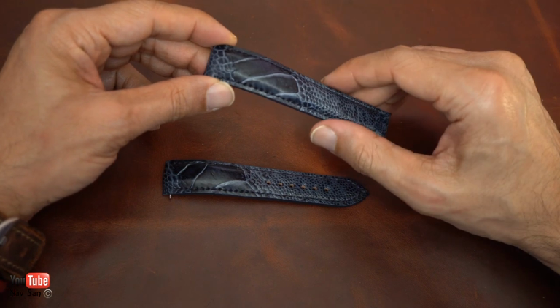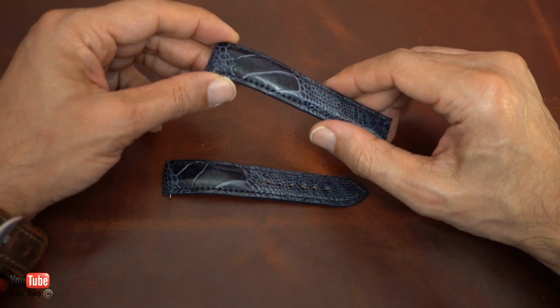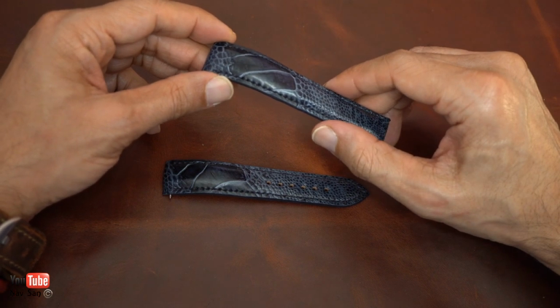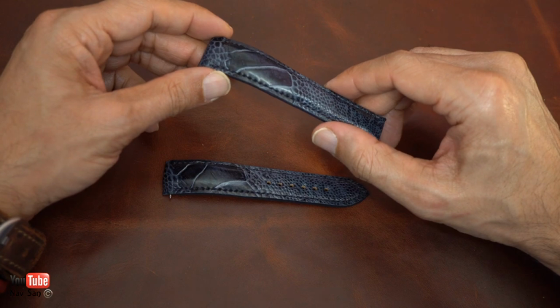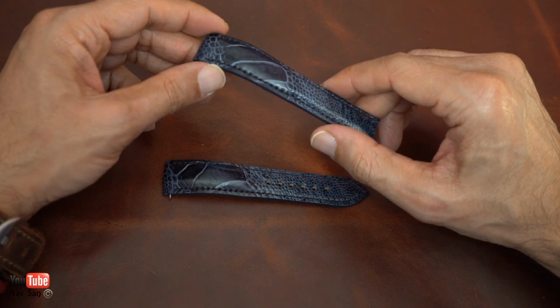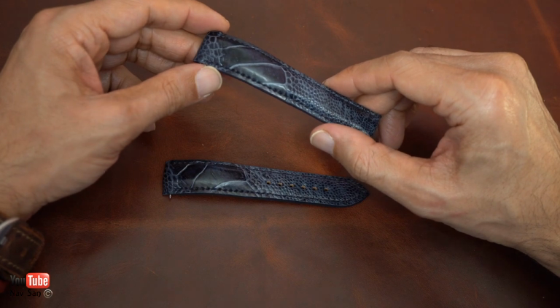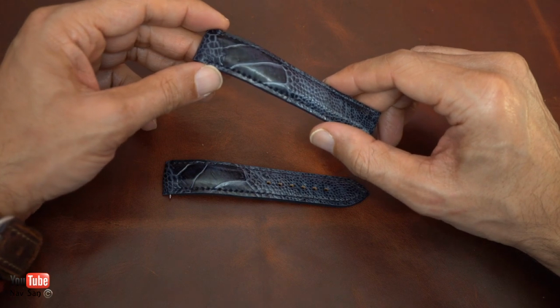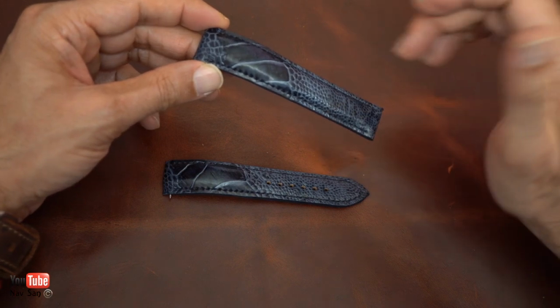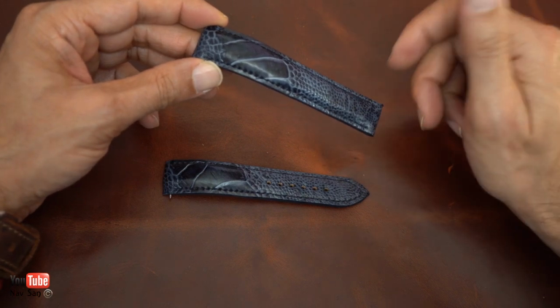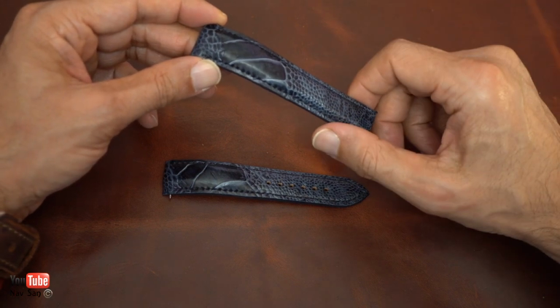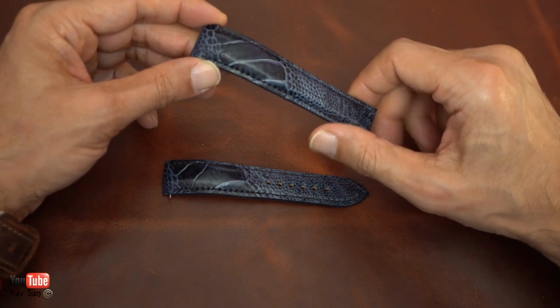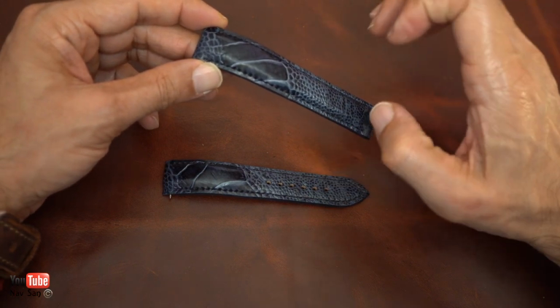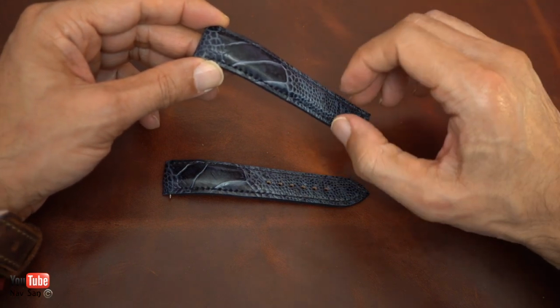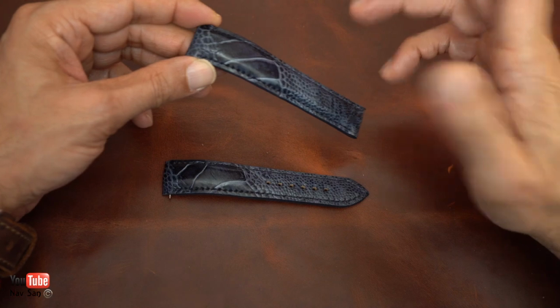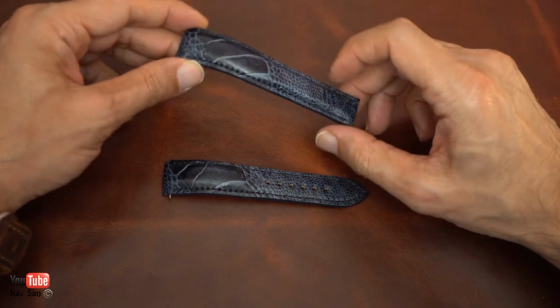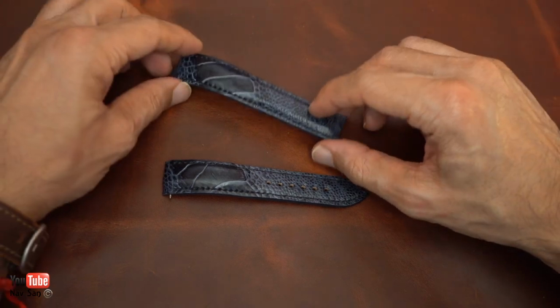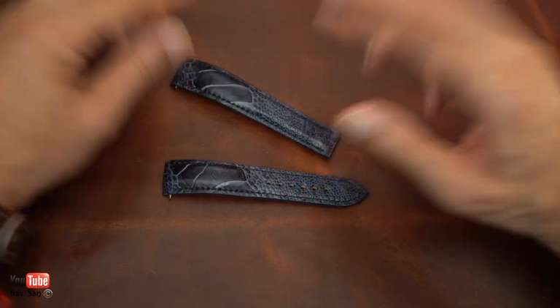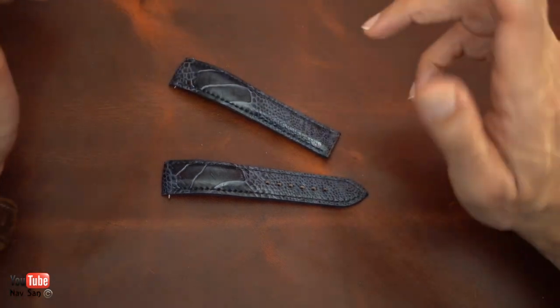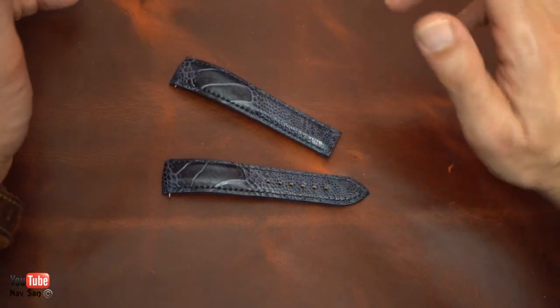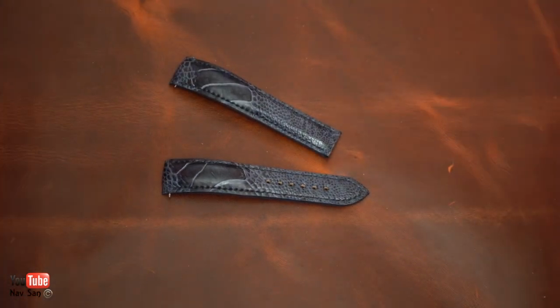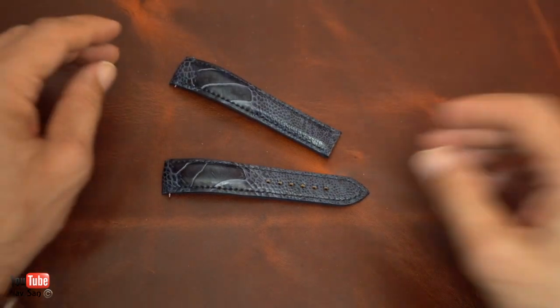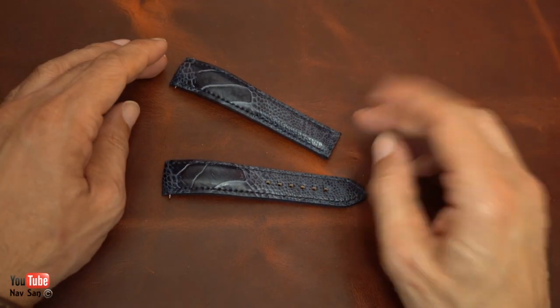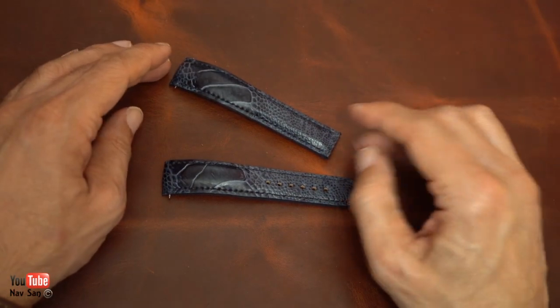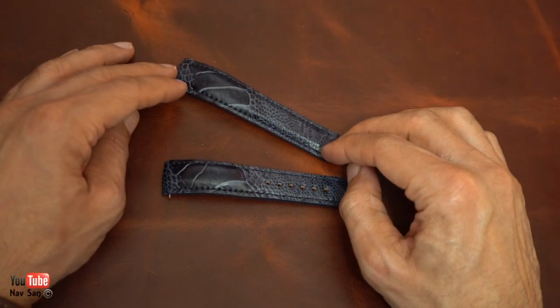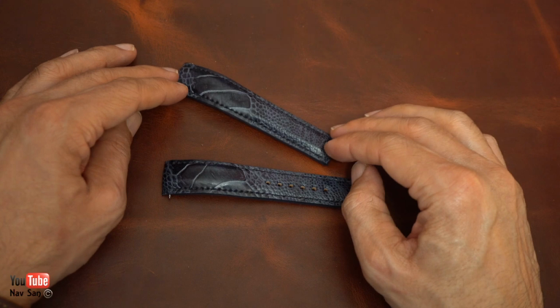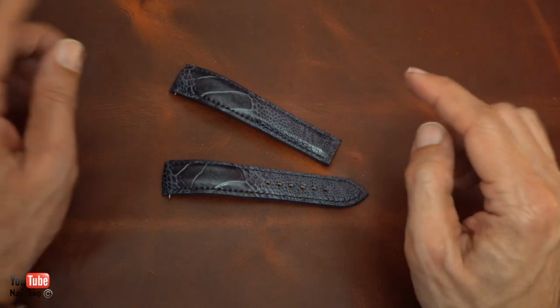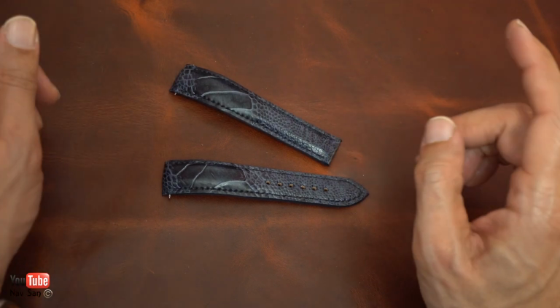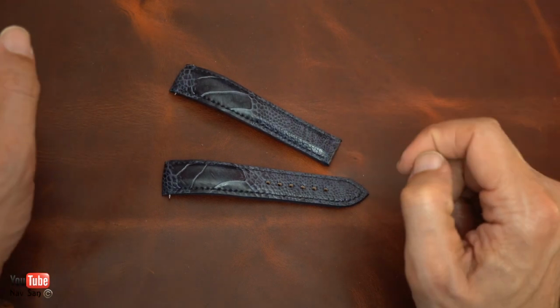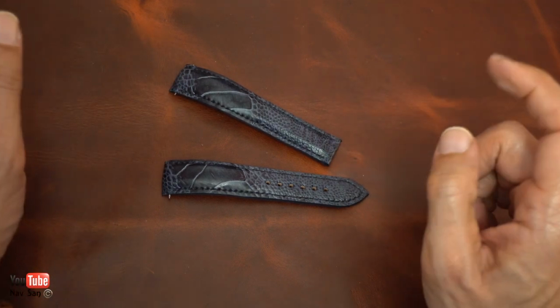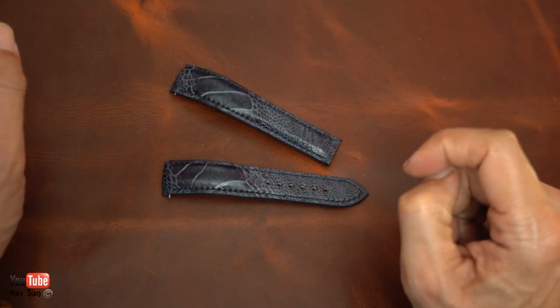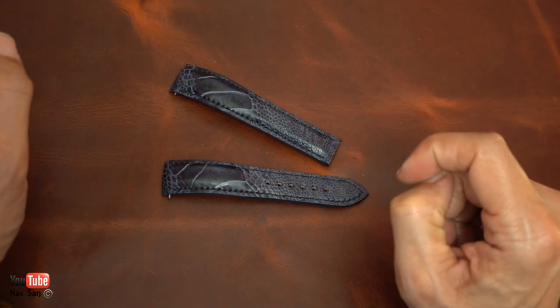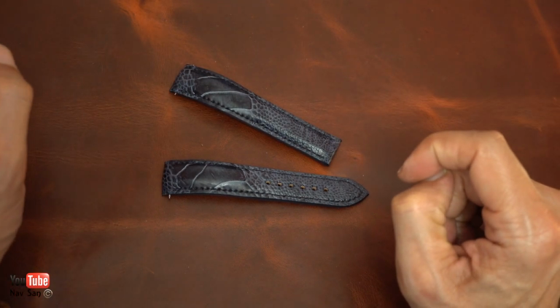My NaviTimers are usually the ones I like the most. I'm also going to order a brown one for my JLC Reverso. There are a lot of straps to come — I'll show you them once the others arrive, and I'll put a link in the description for this company if anybody's interested in a custom-made strap.